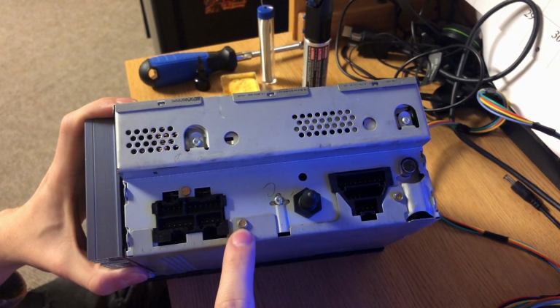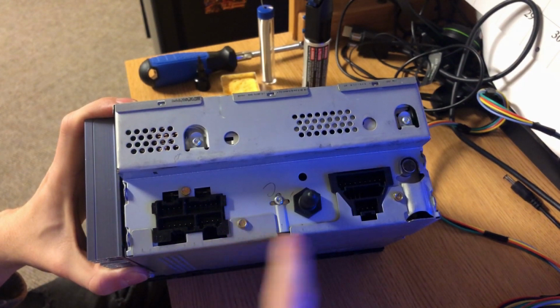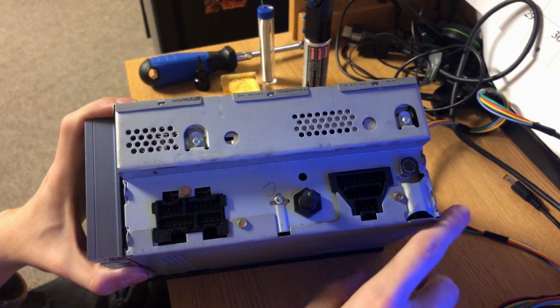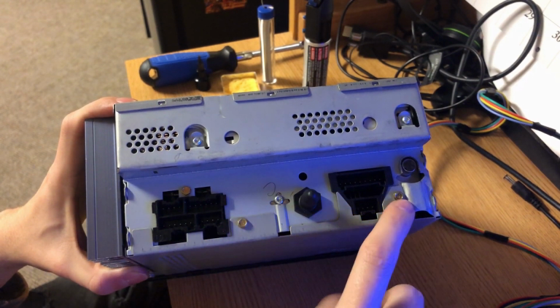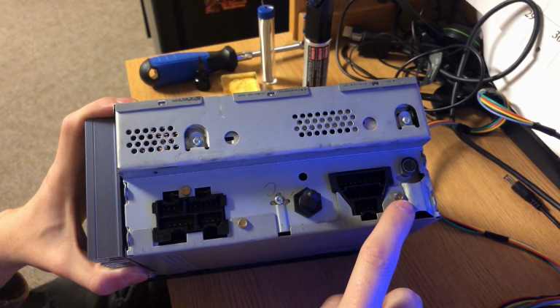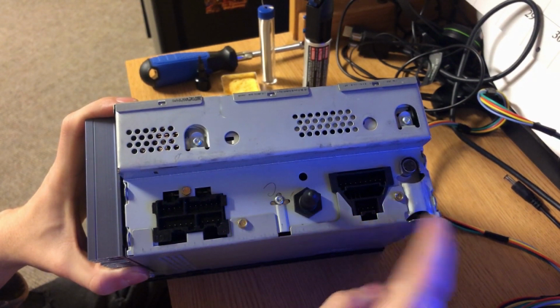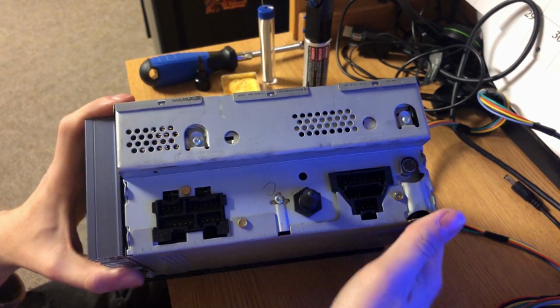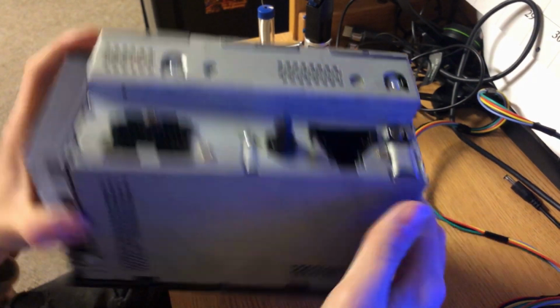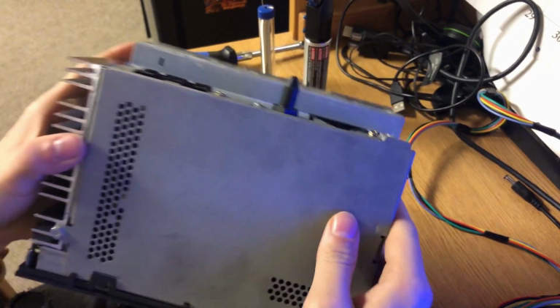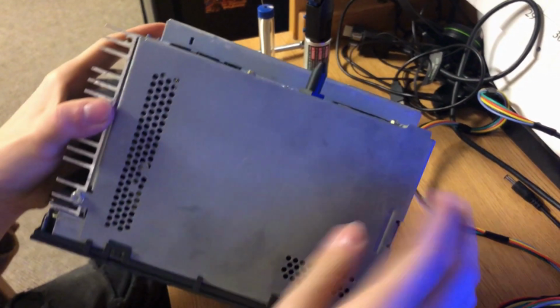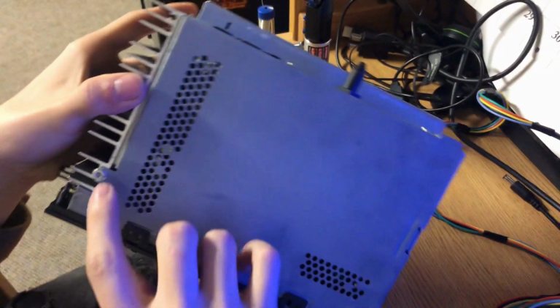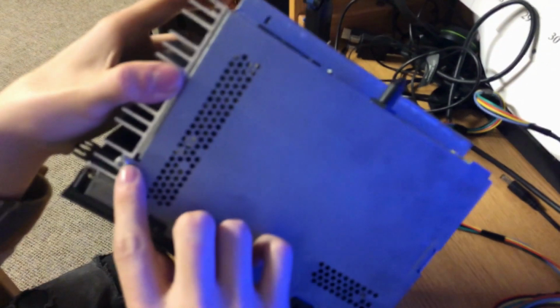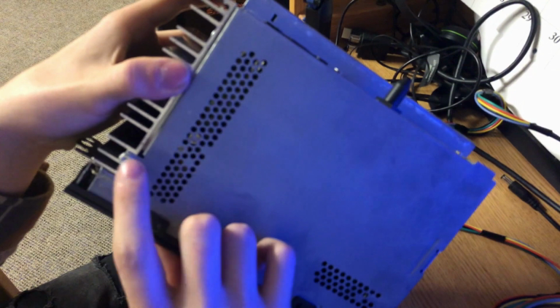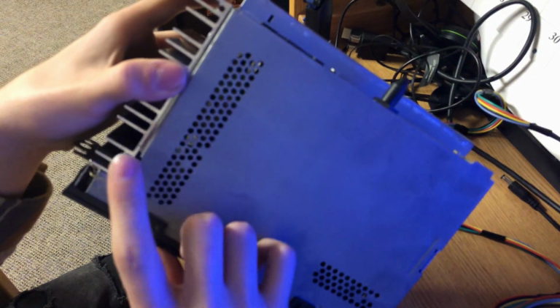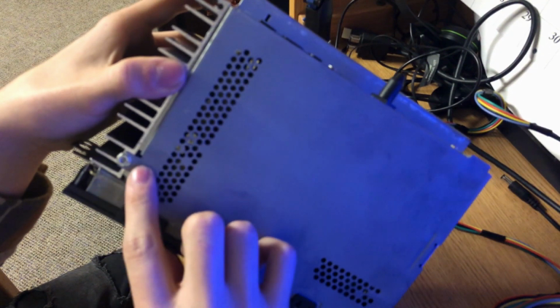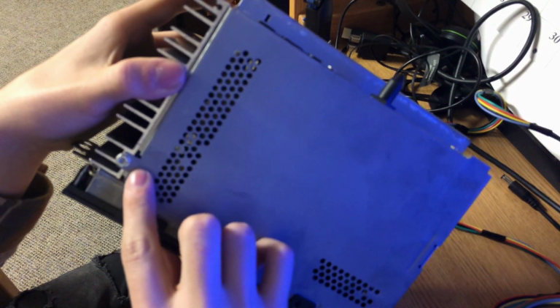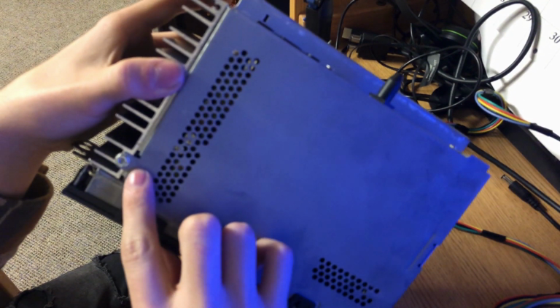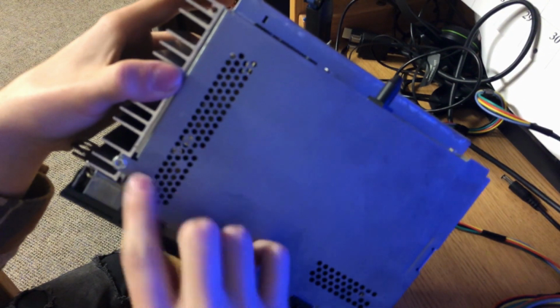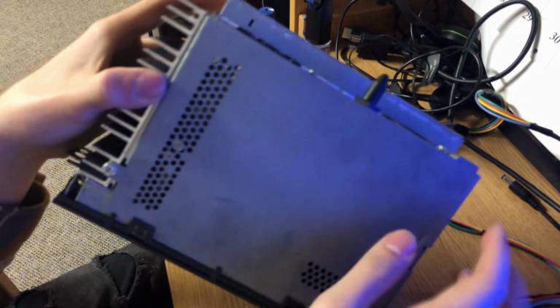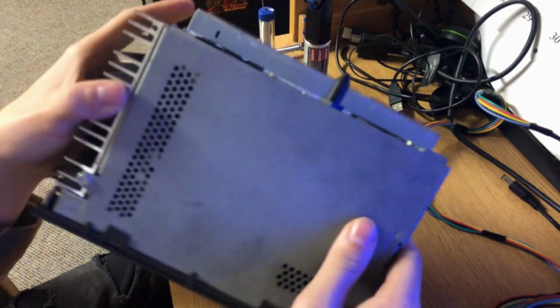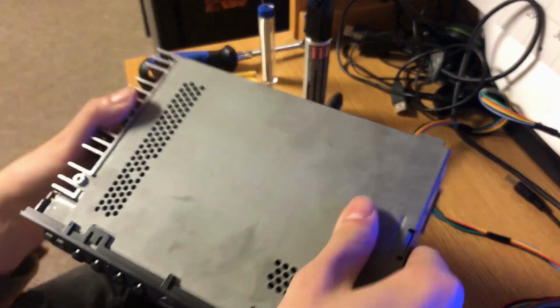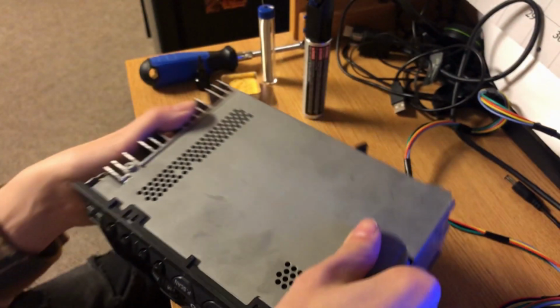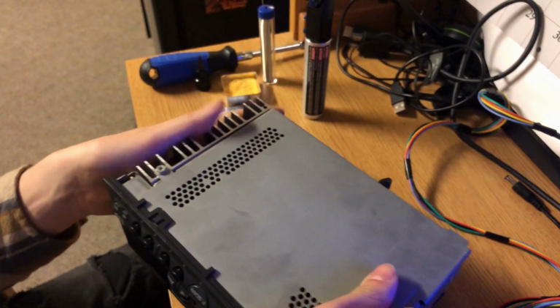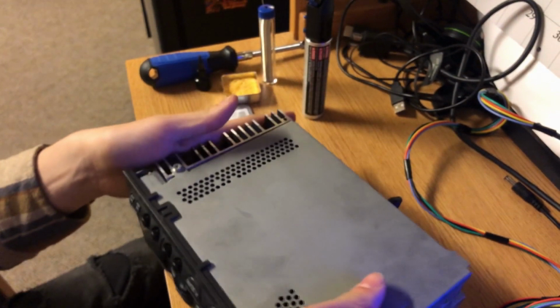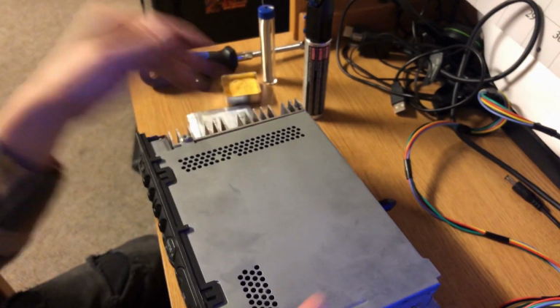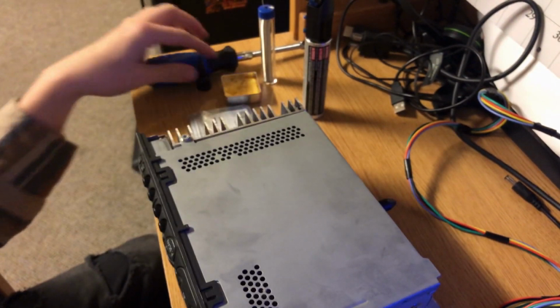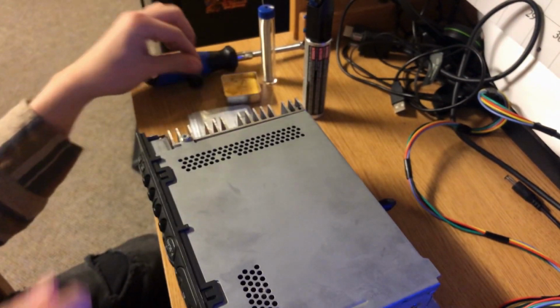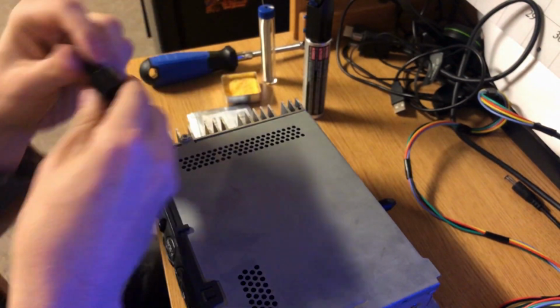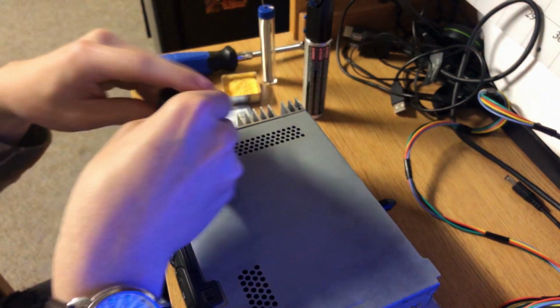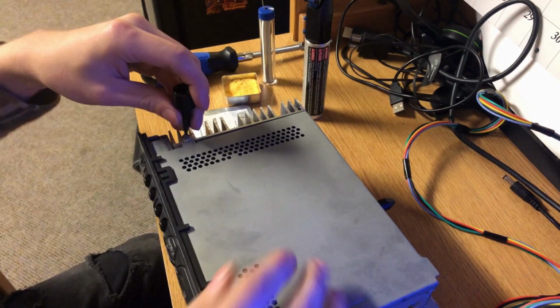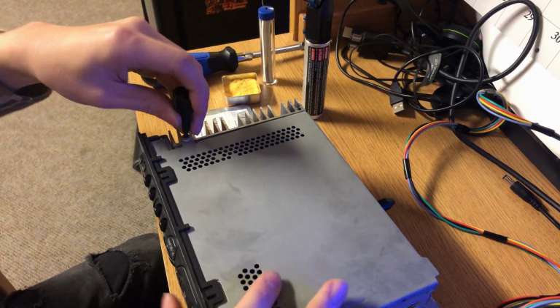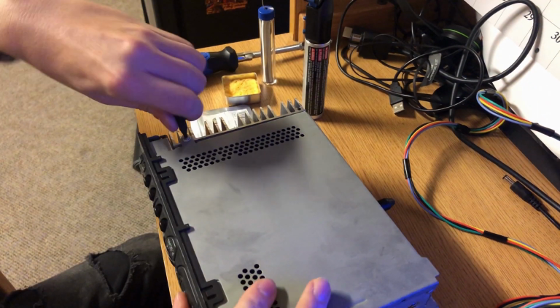These are the 4.5mm bolts that you need to take out, and then there is one torx bit on the back. That will allow us to take the face plate off, so let's go ahead and get started on that.